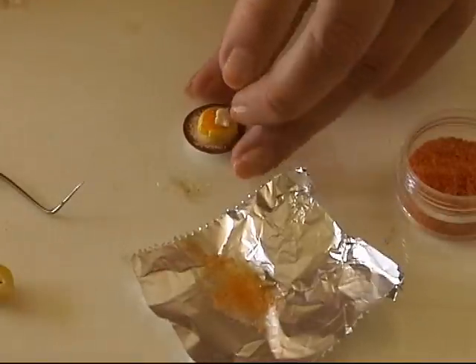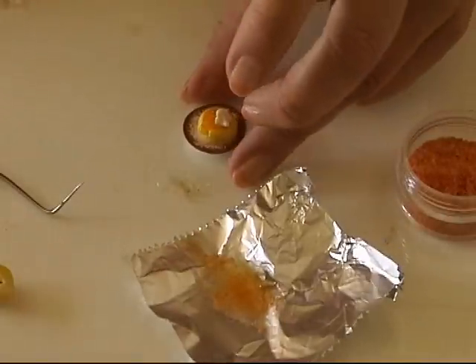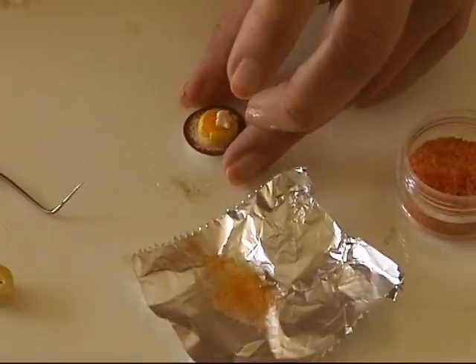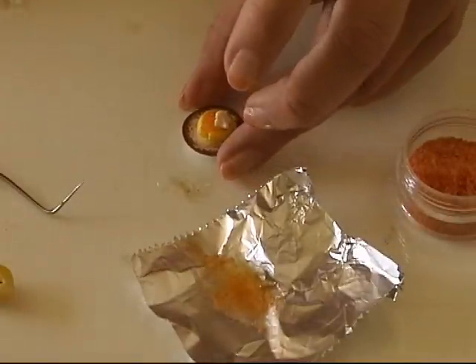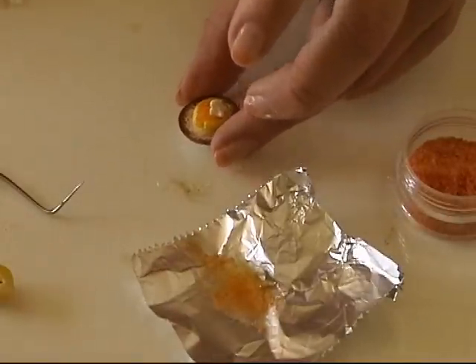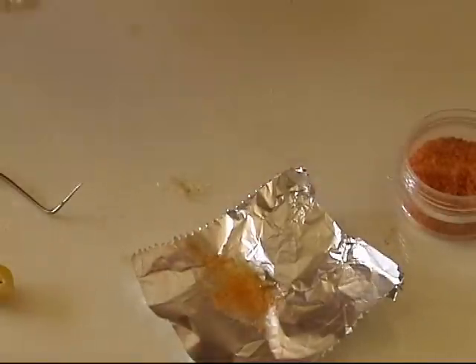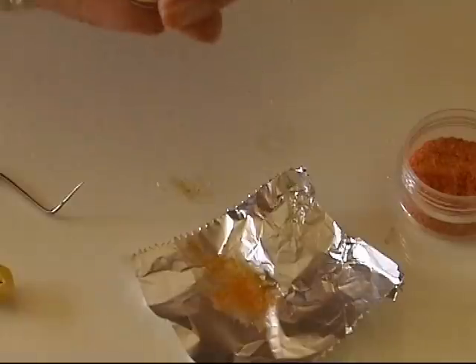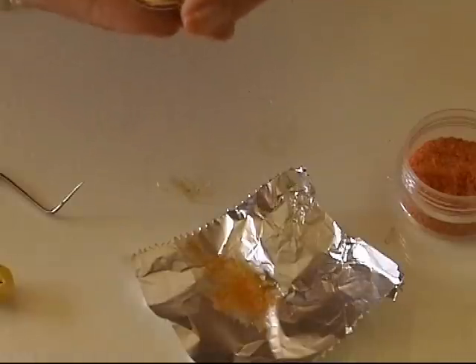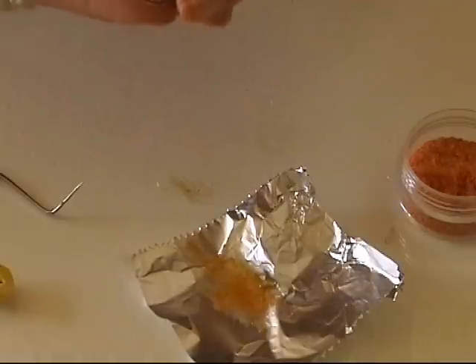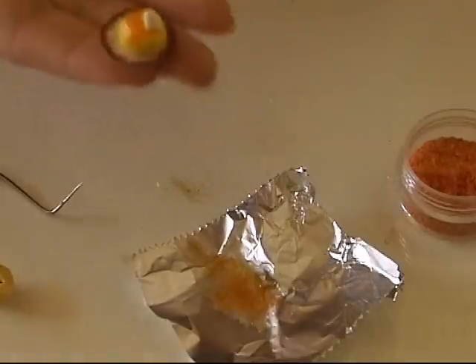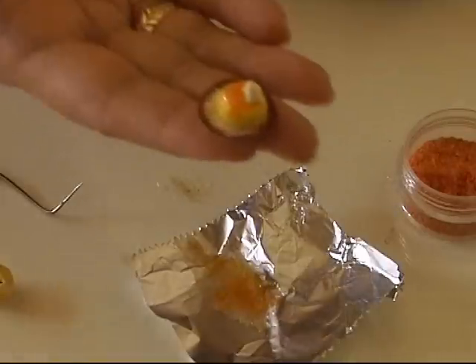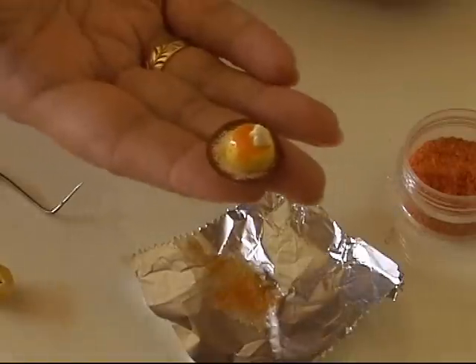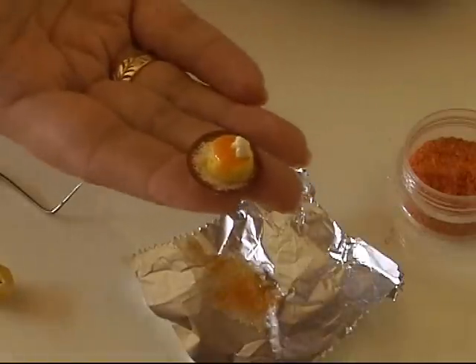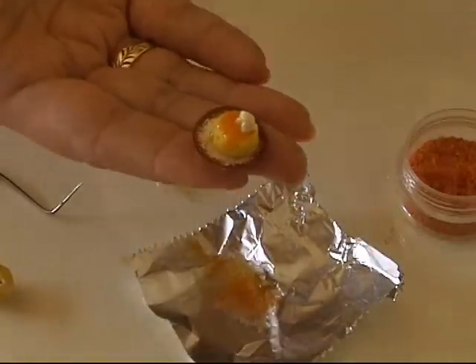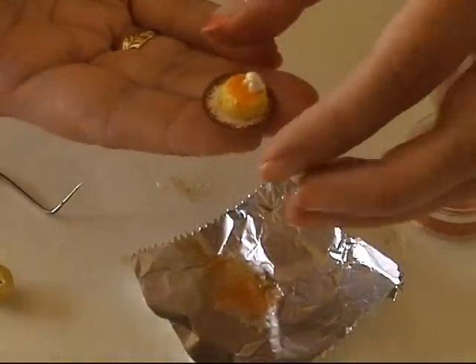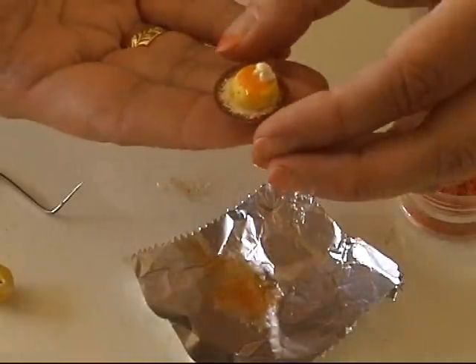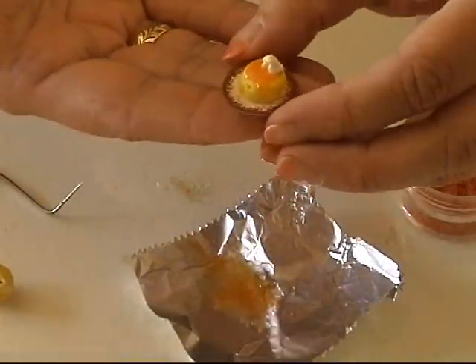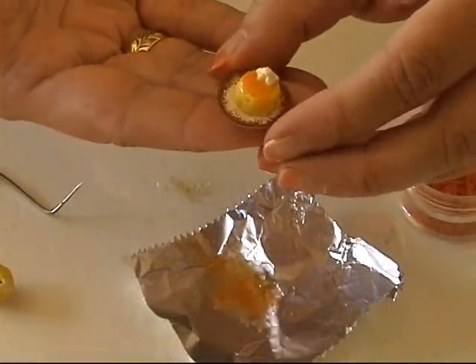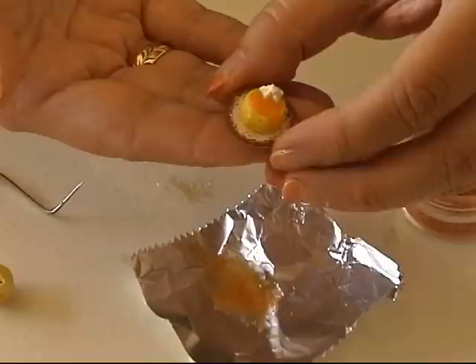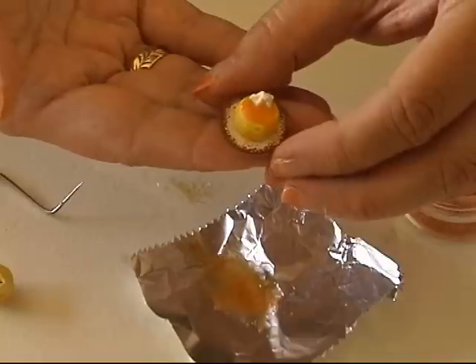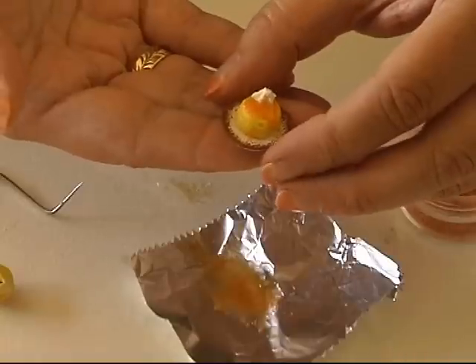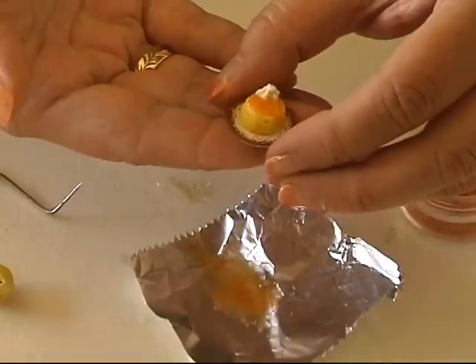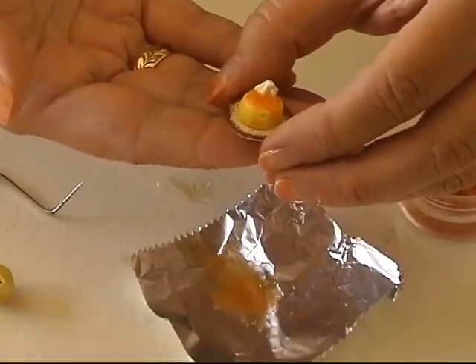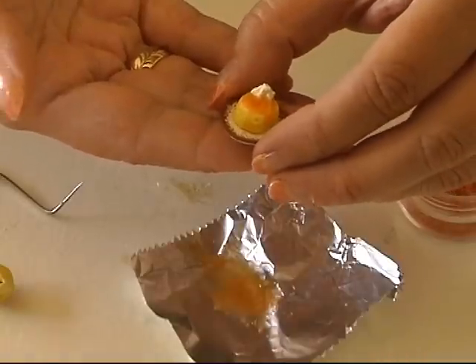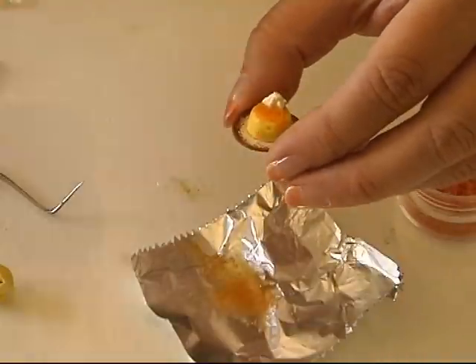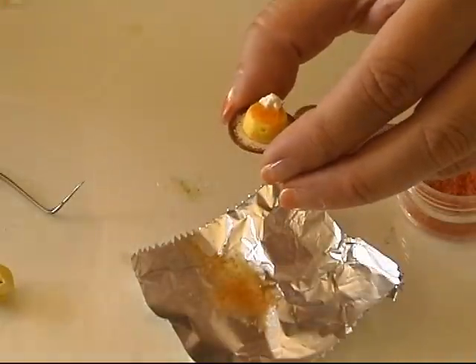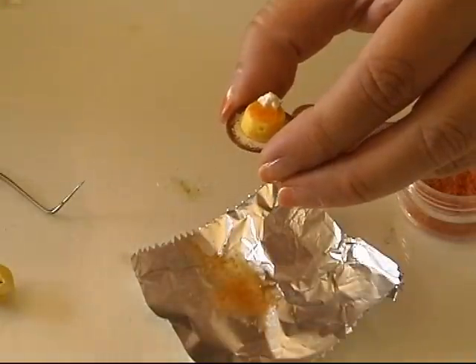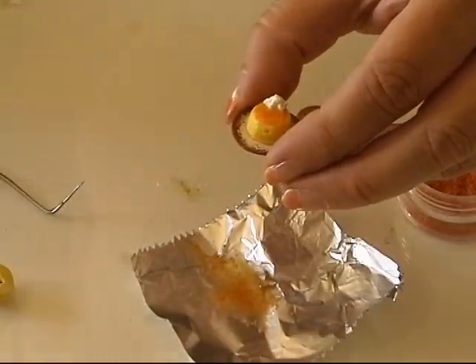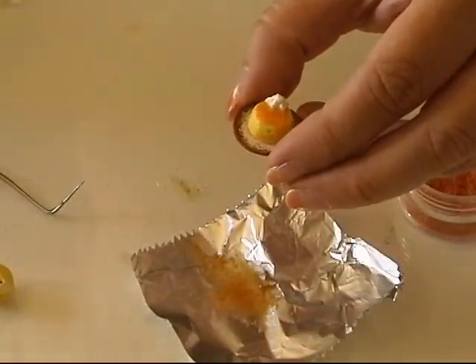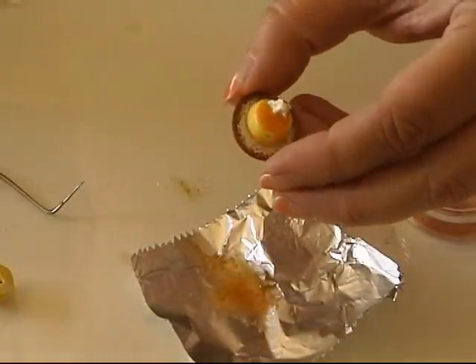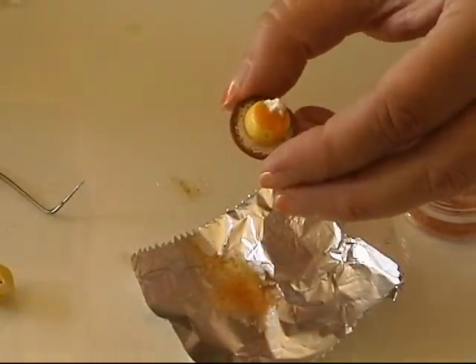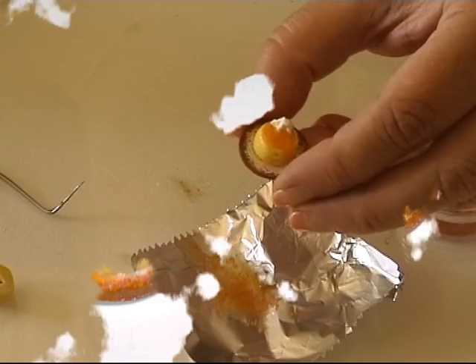Now you can go bake your flan. Here you've got a plate of the flan — enjoy, and go ahead creating your flan.